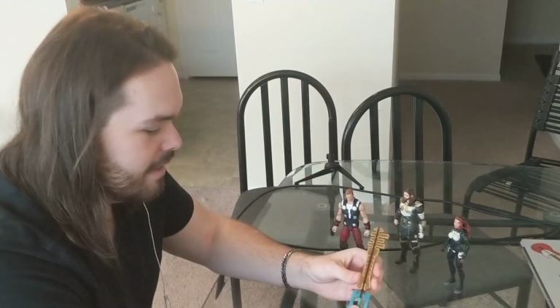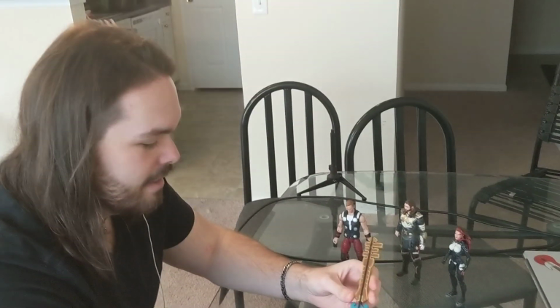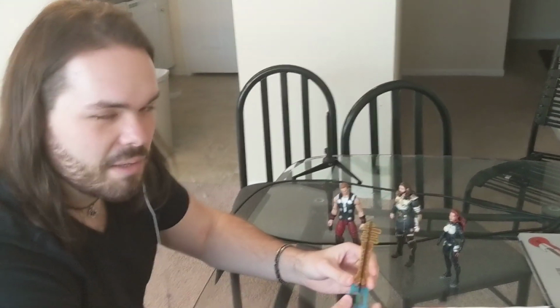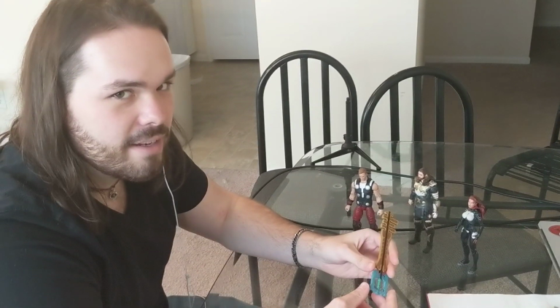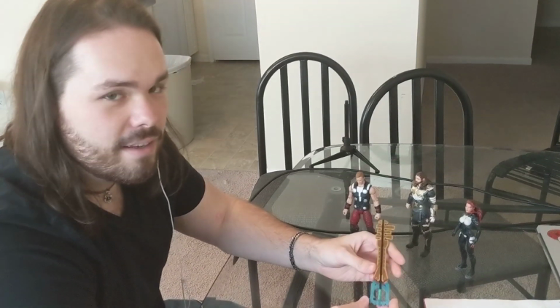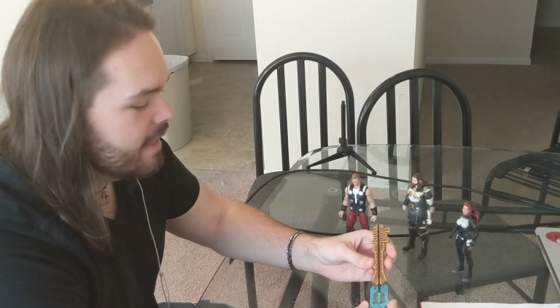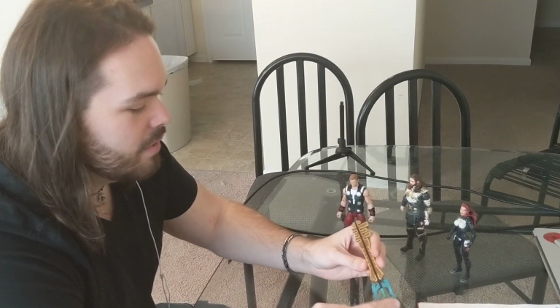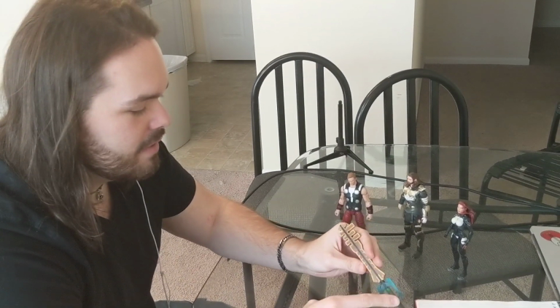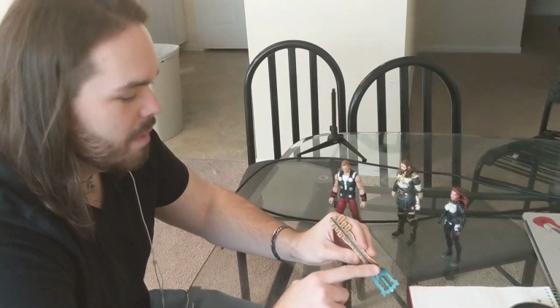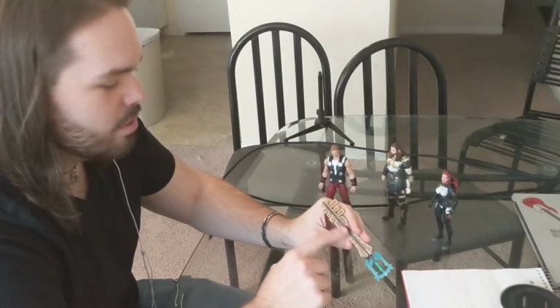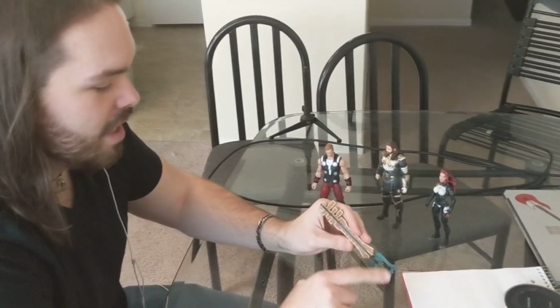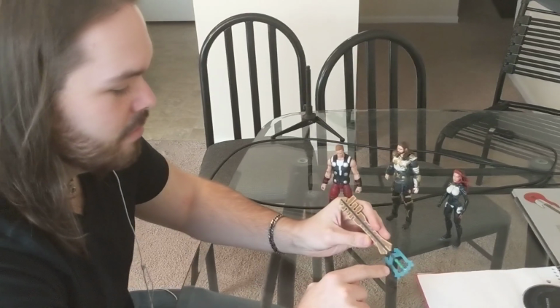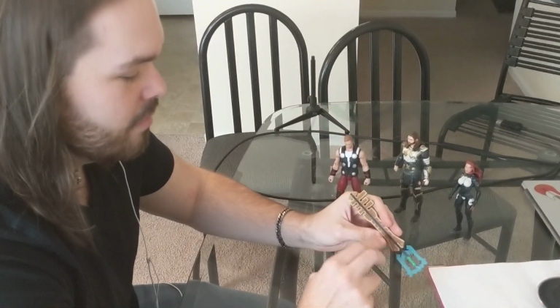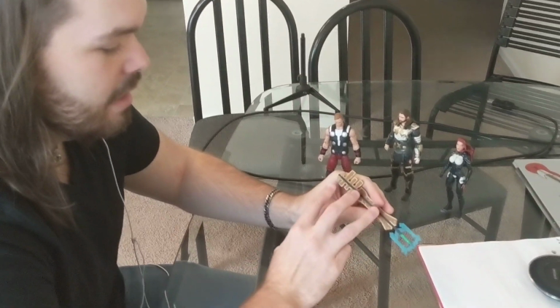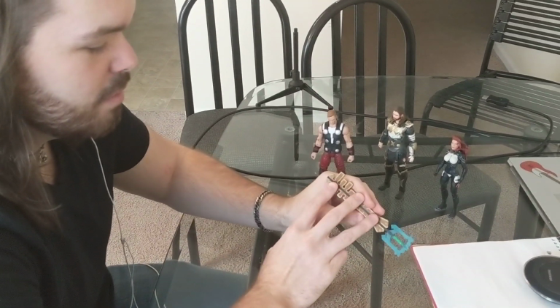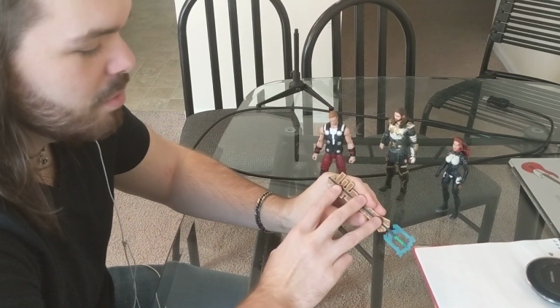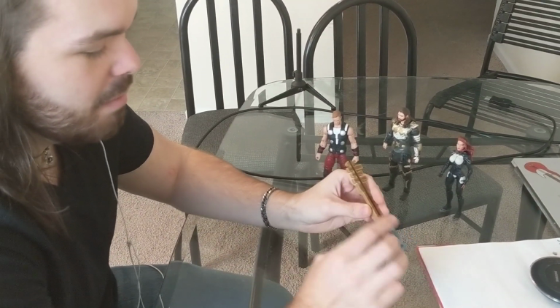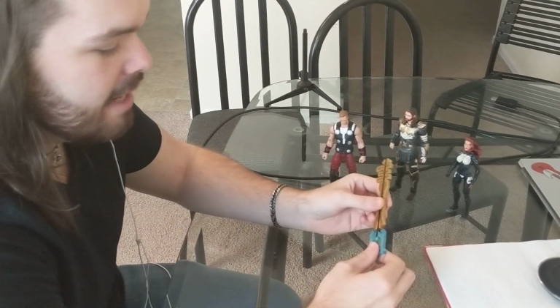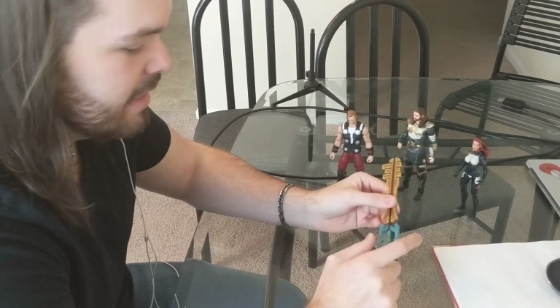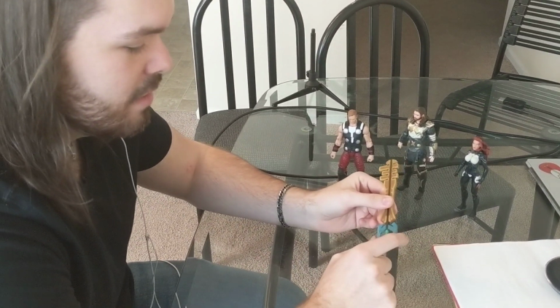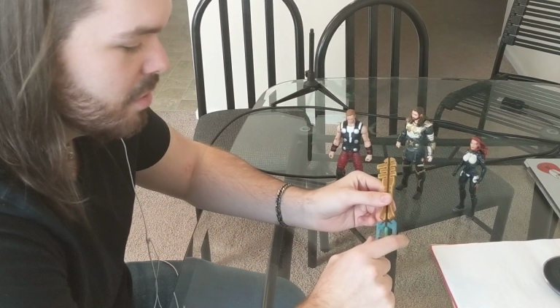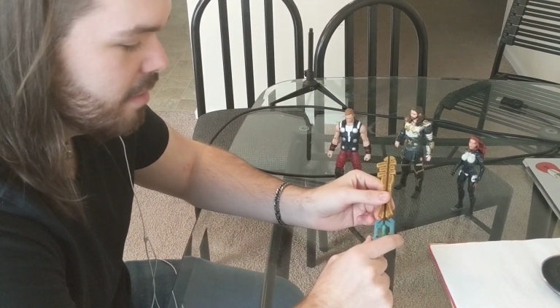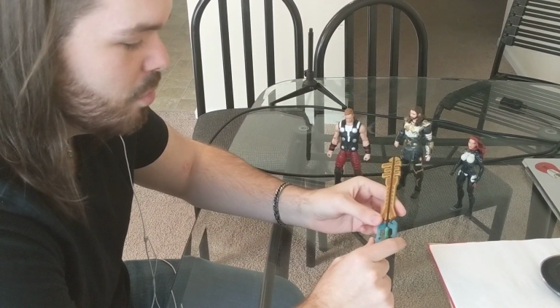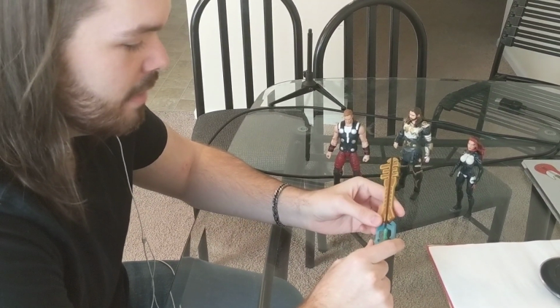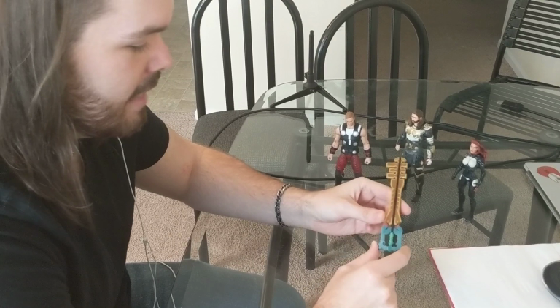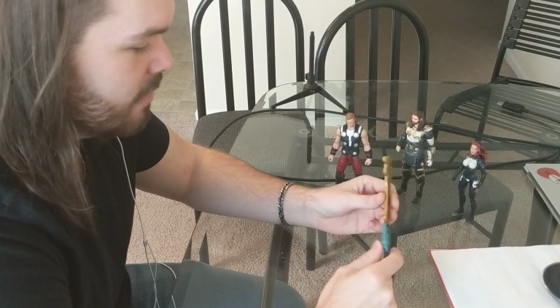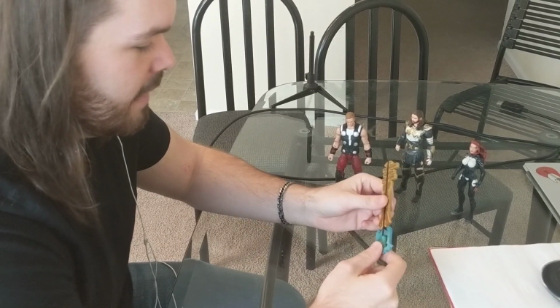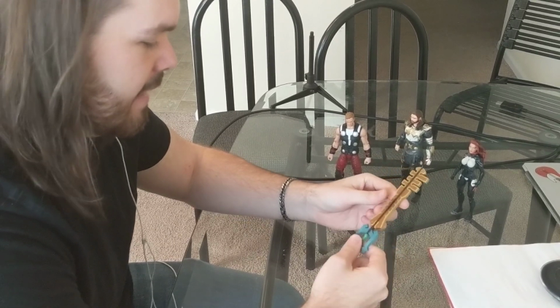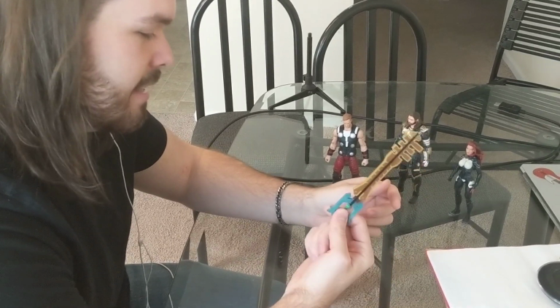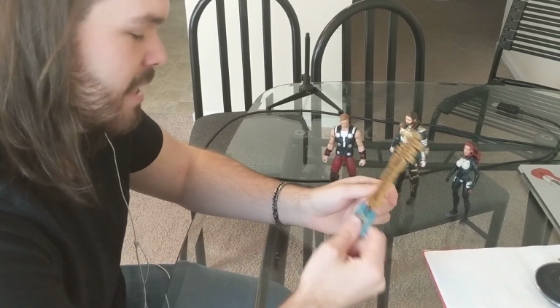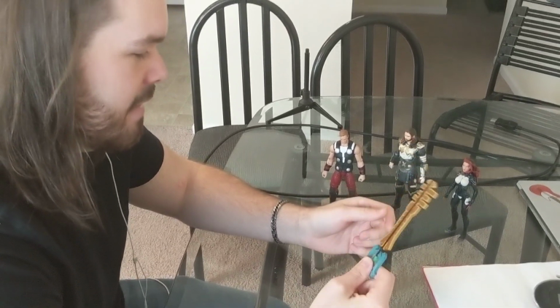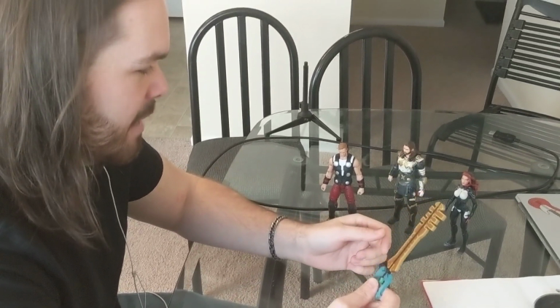It's an acrylic paint. I put the Citadel paints over top of mostly the brown part. I haven't really touched so much the blue handle. And that's the first Keyblade that I've made.